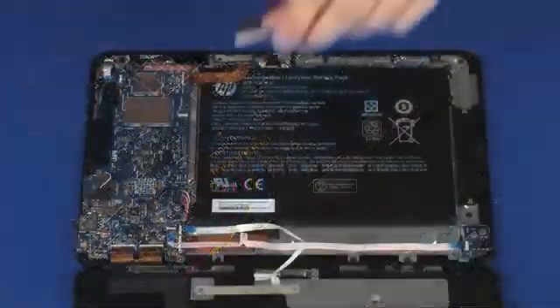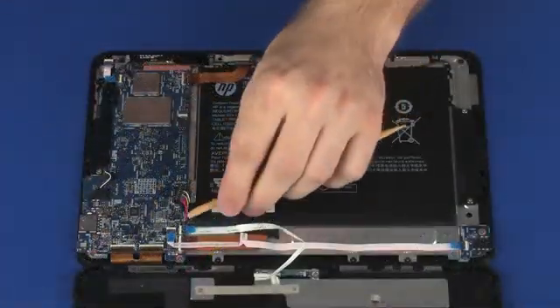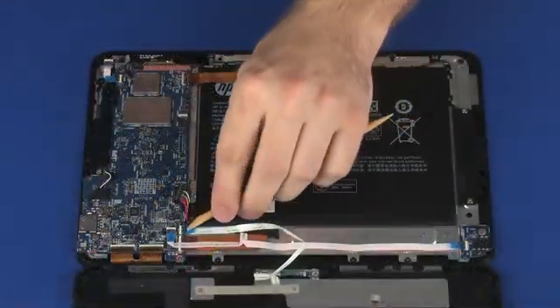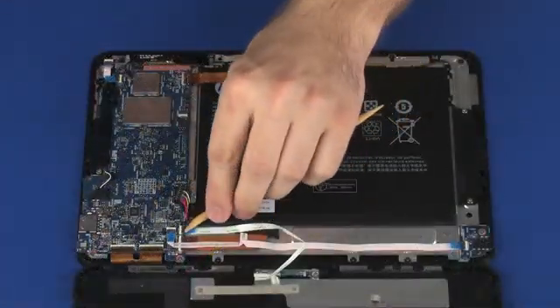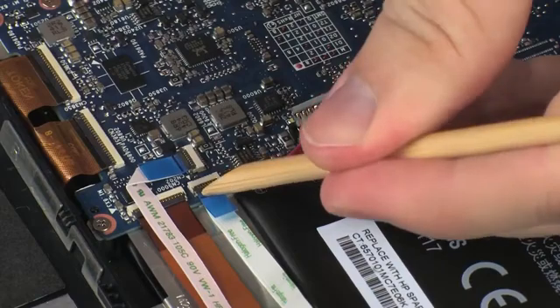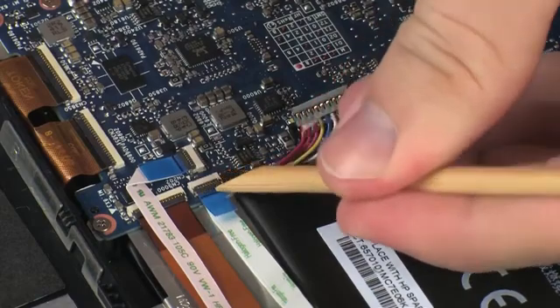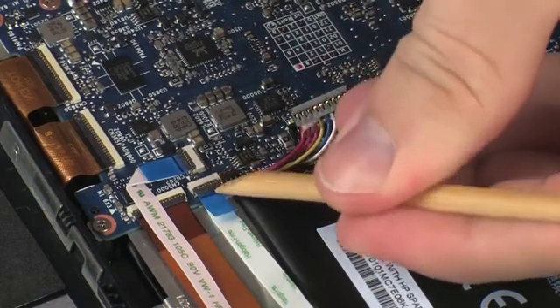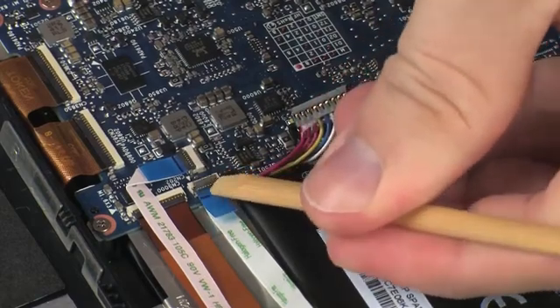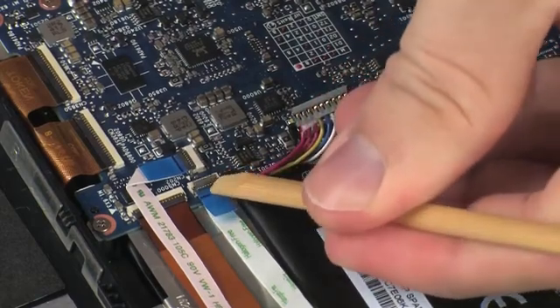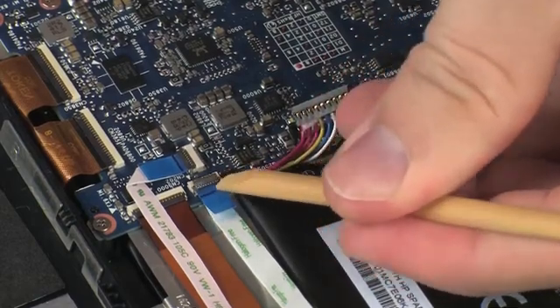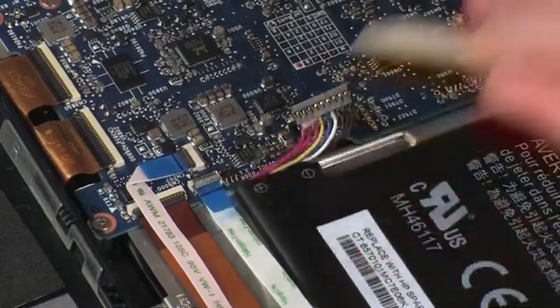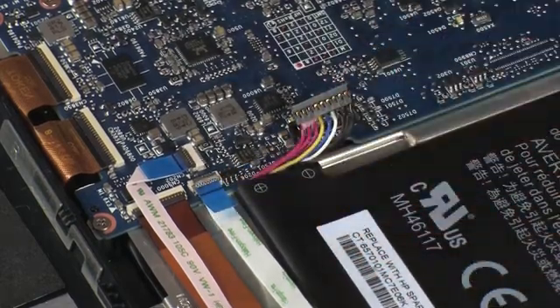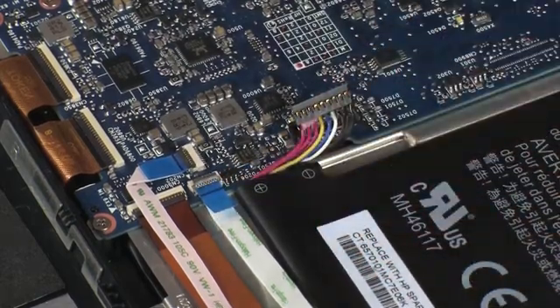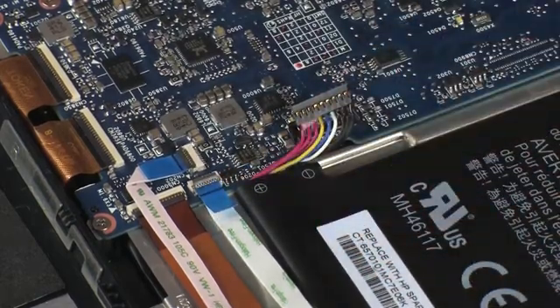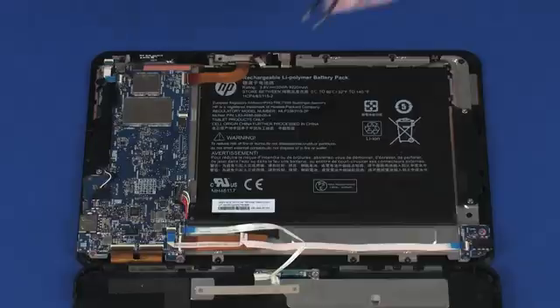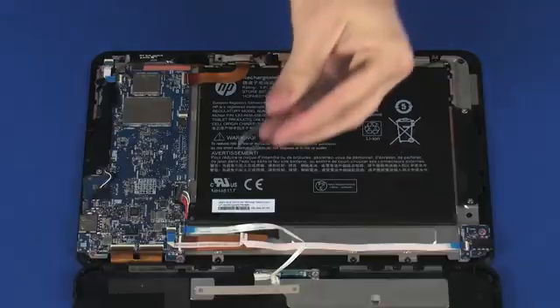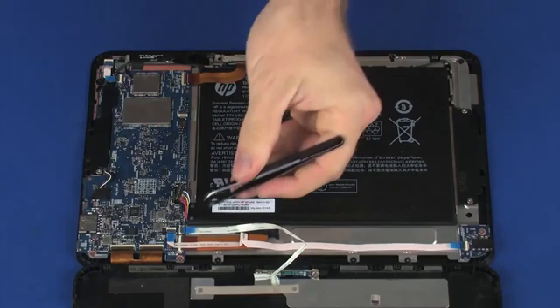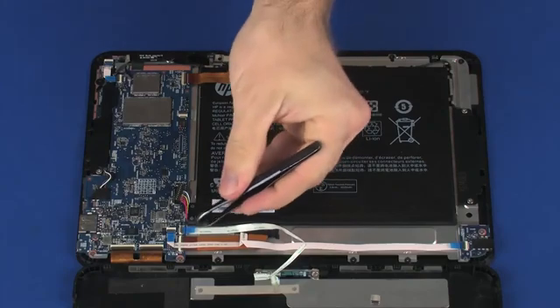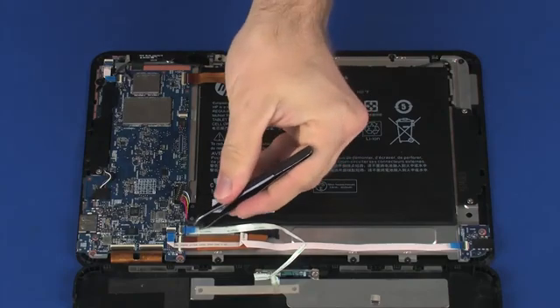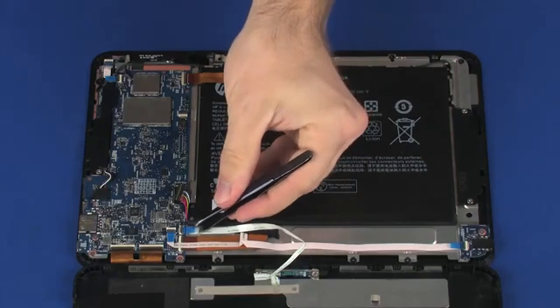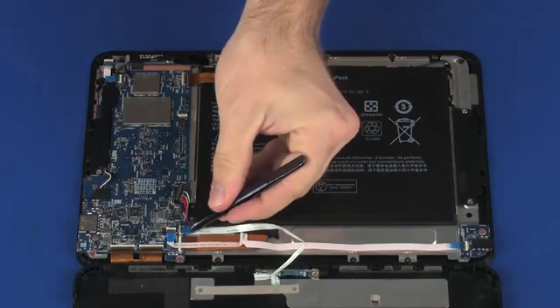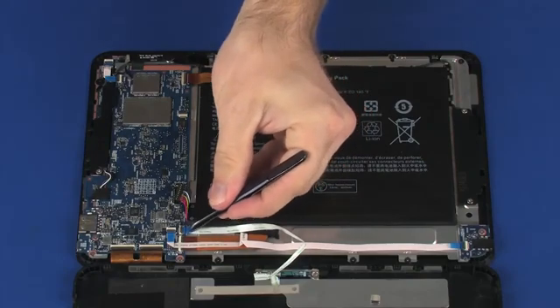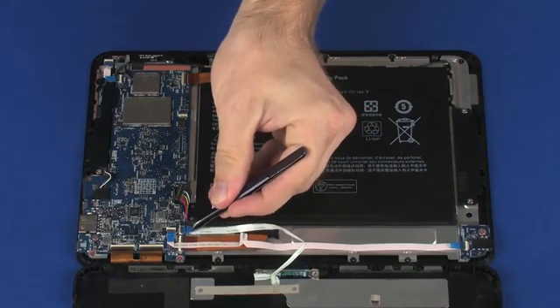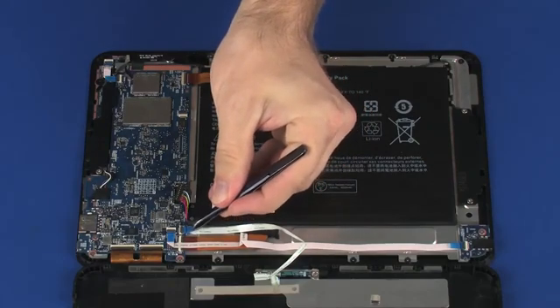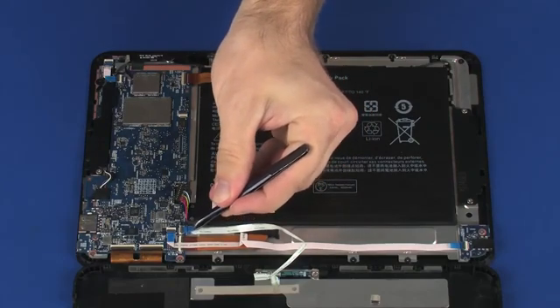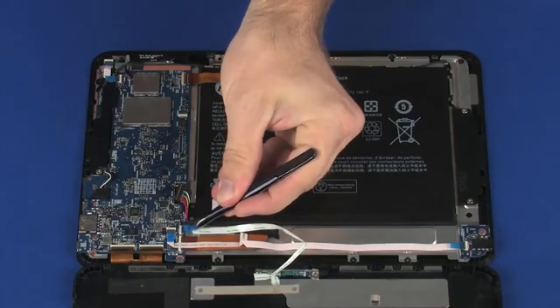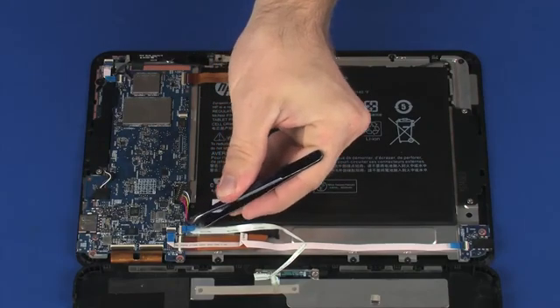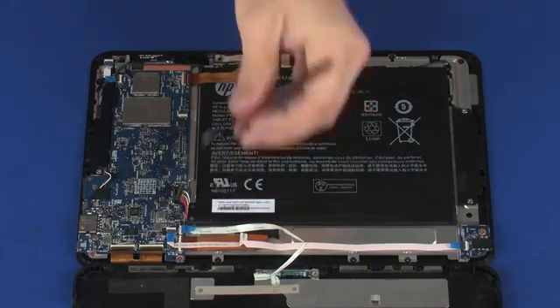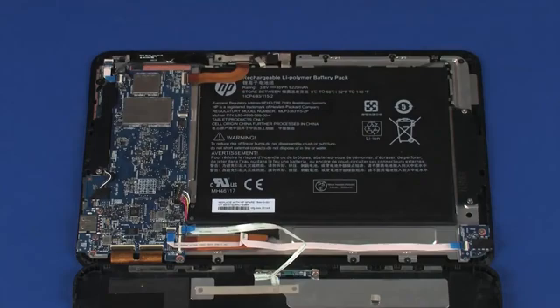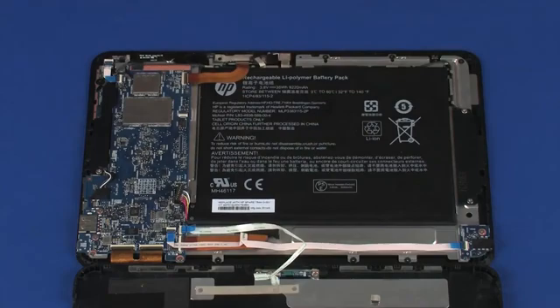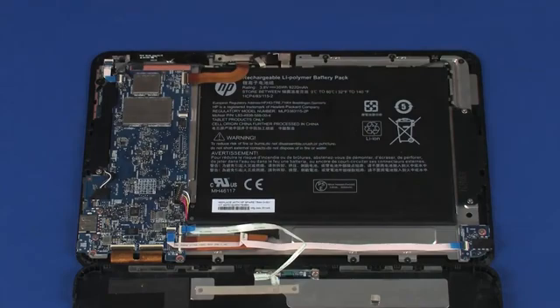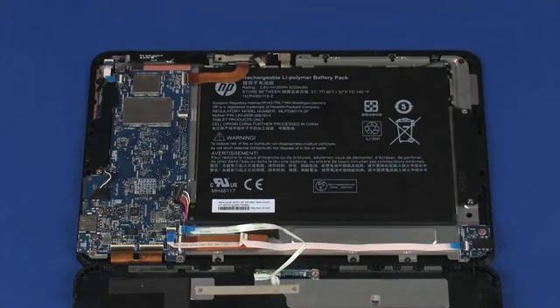Using minimal force, lift the locking bar up on the Pogo board ZIF connector and disconnect the Pogo board ribbon cable from the system board. CAUTION: Use care to prevent damaging the ZIF connector and ribbon cable.